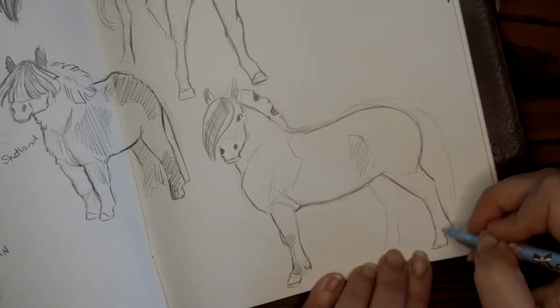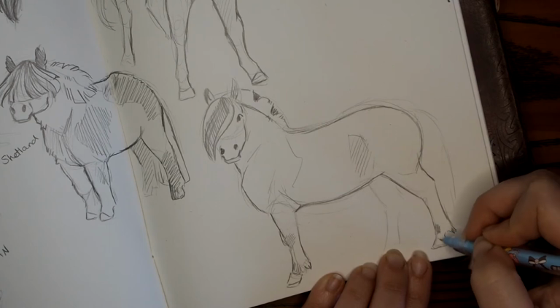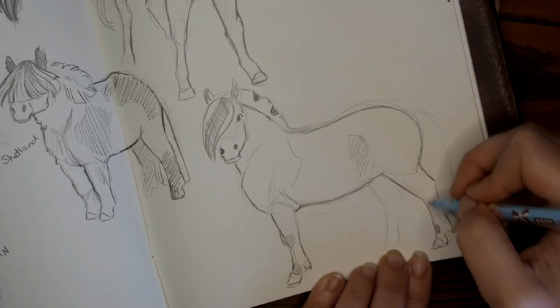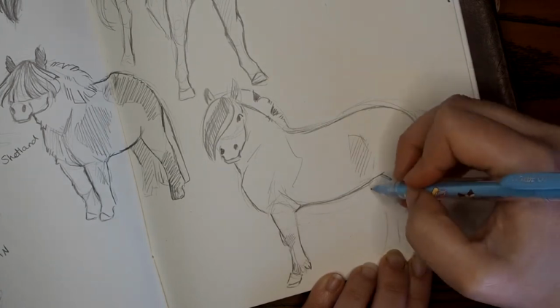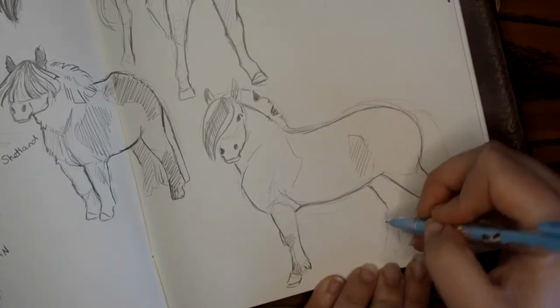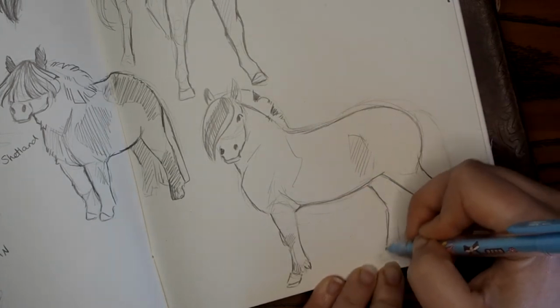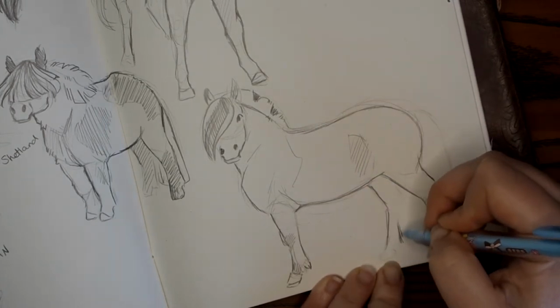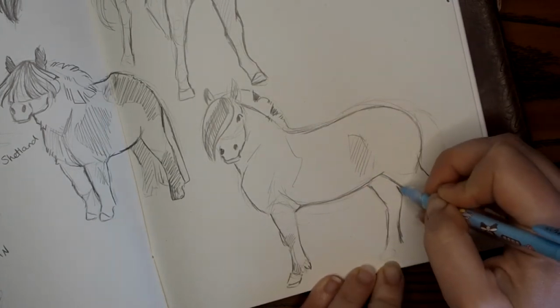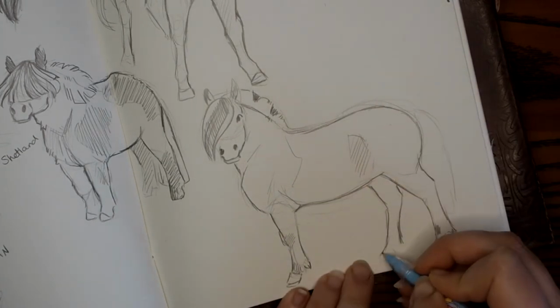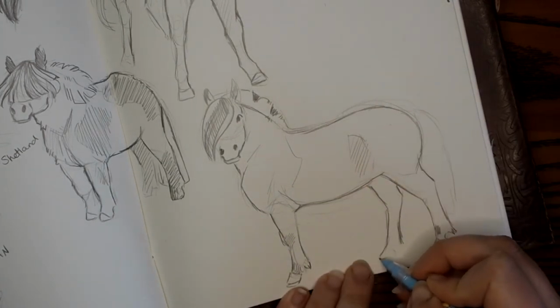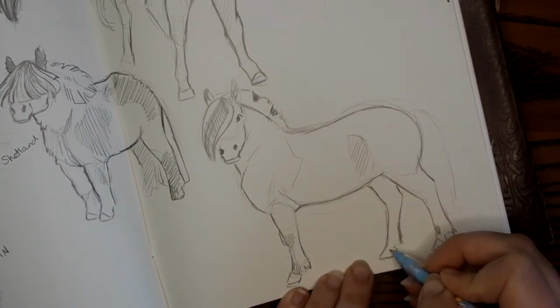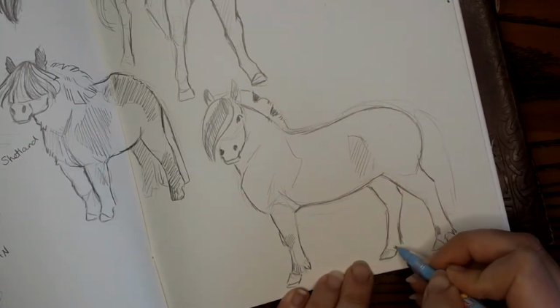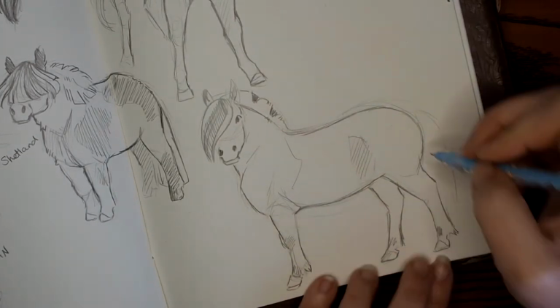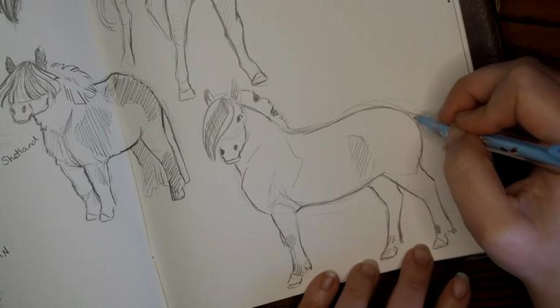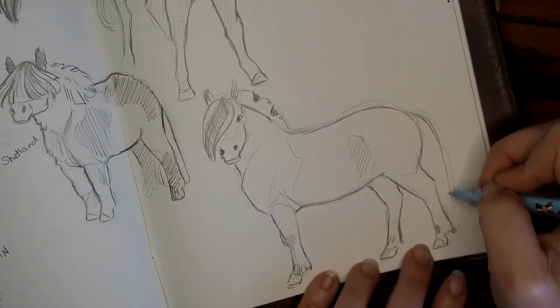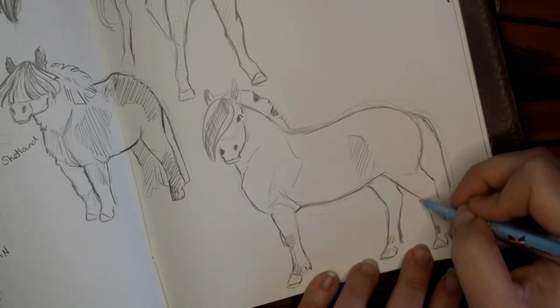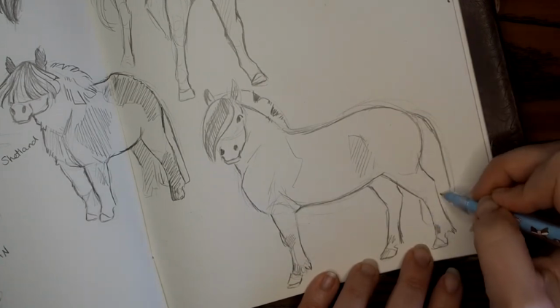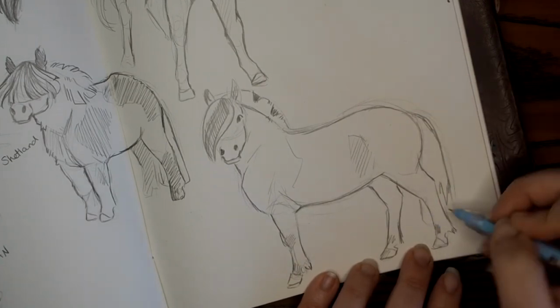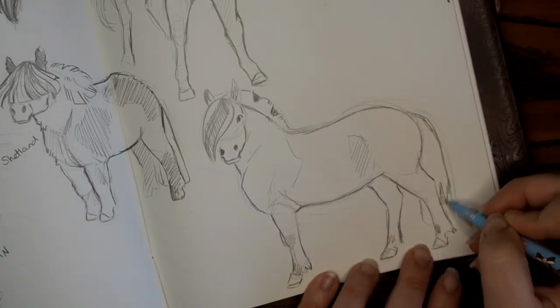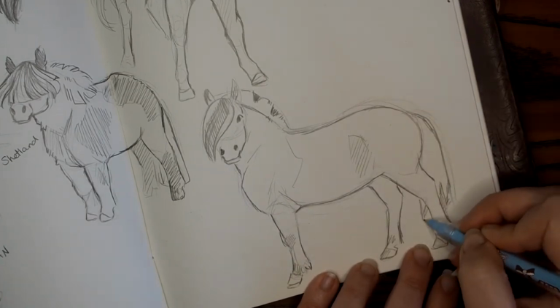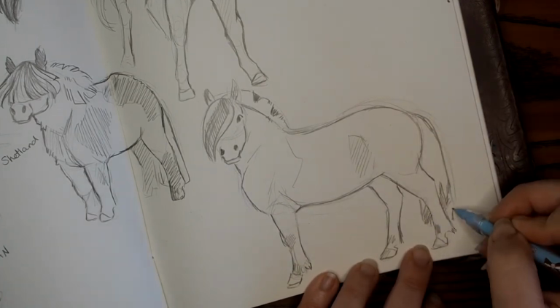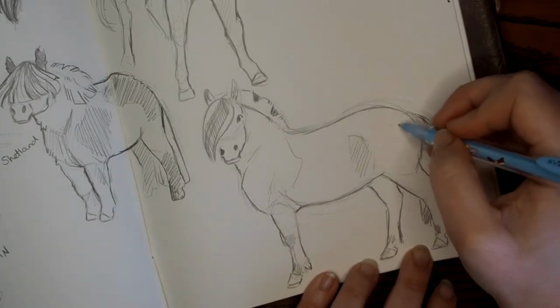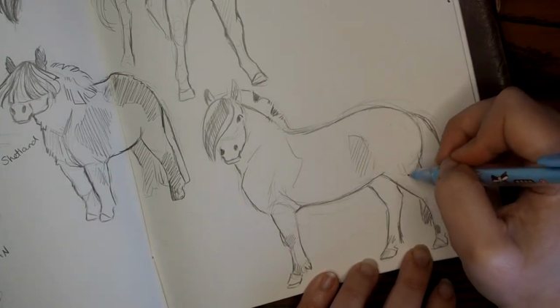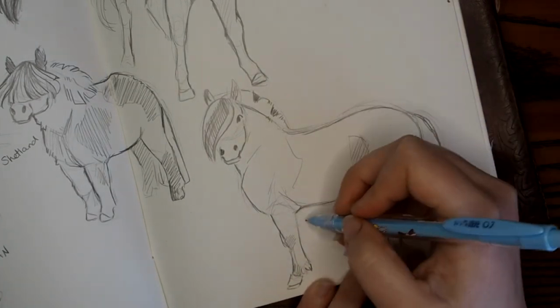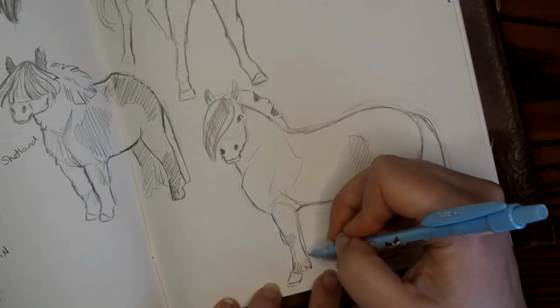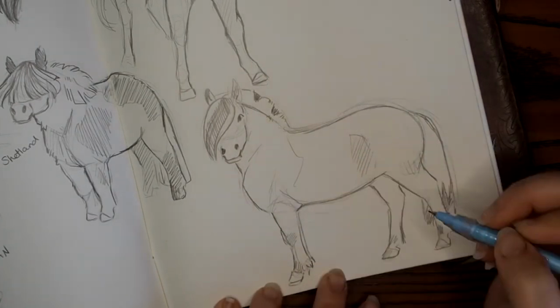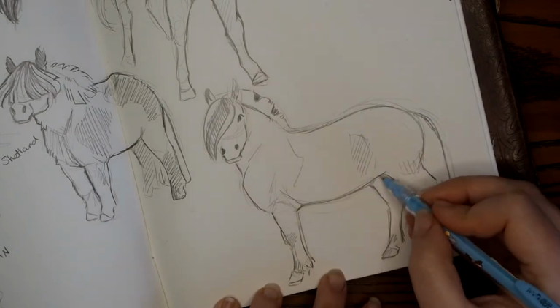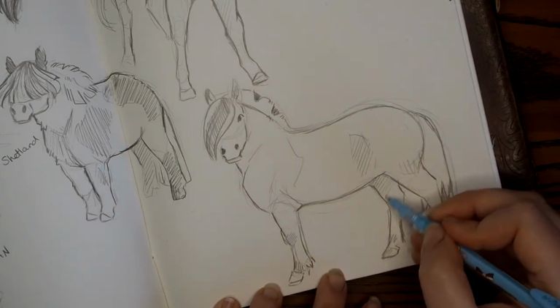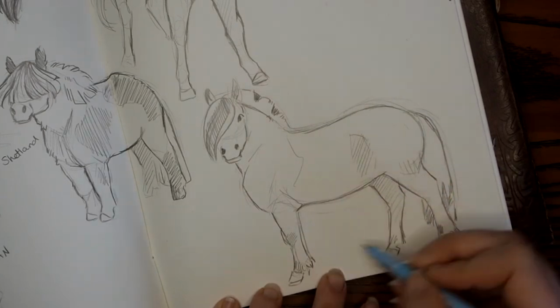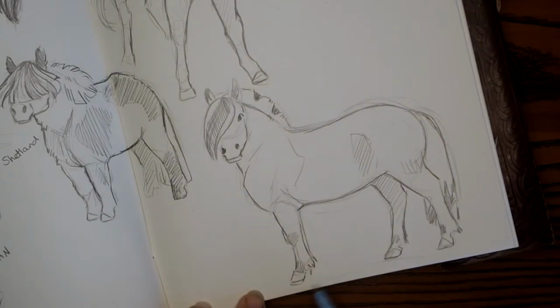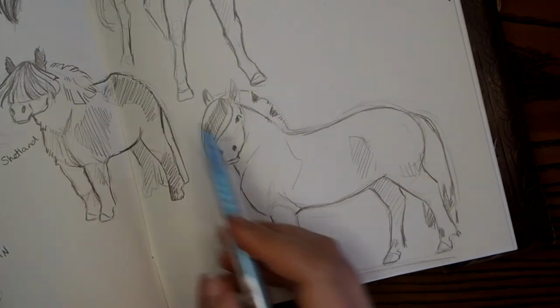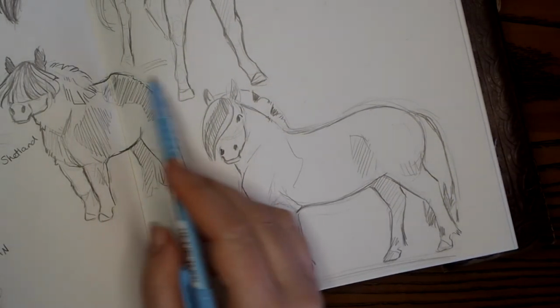So that's me rambling done really. I'll leave you to watch the last horse or last two horses. I think I've got this Fjord, which I'm finishing now, and then I've got one more pony after this one.